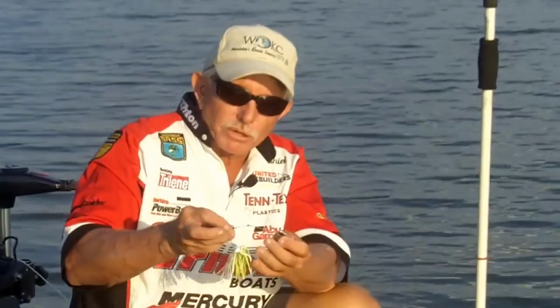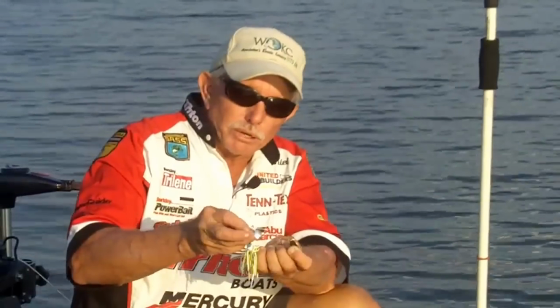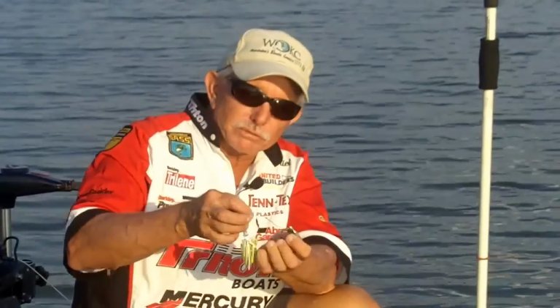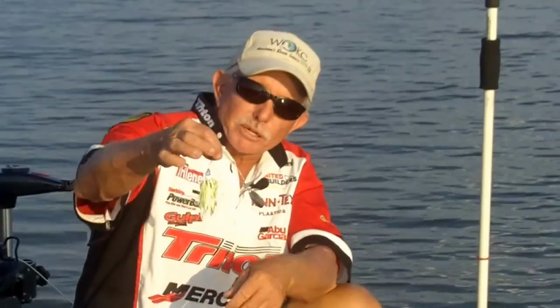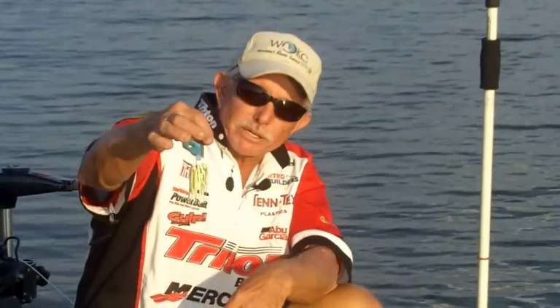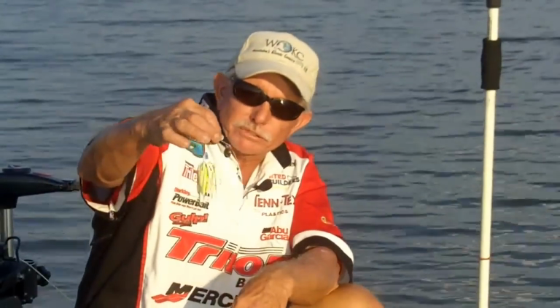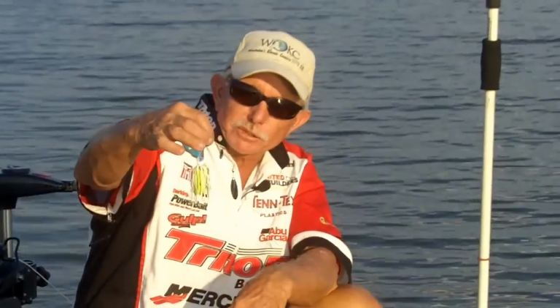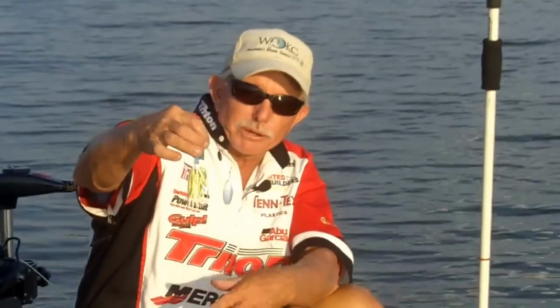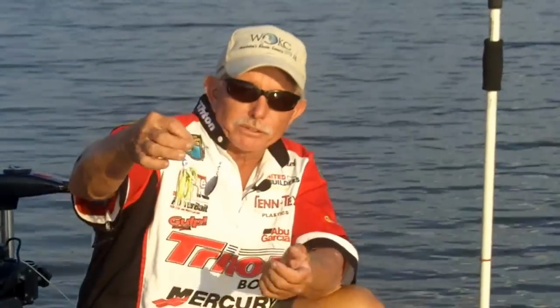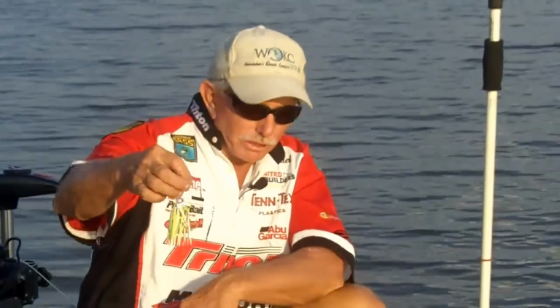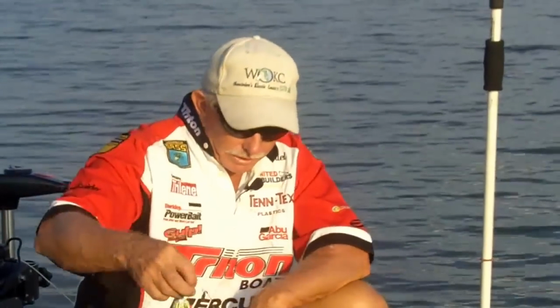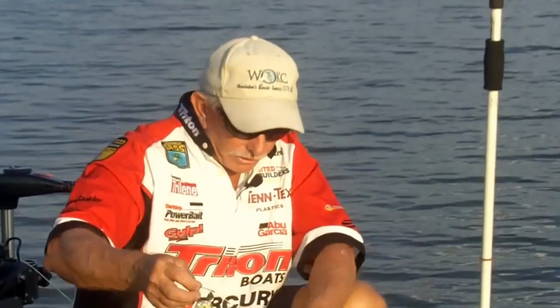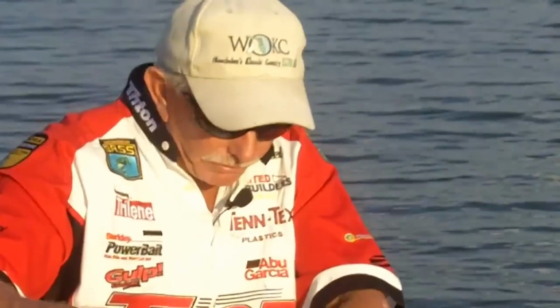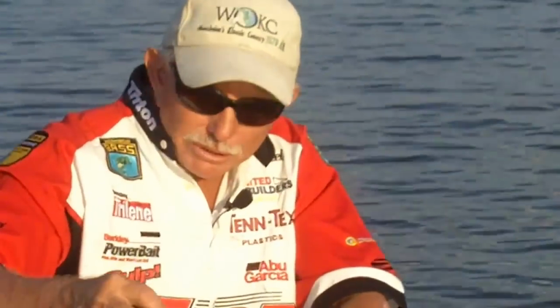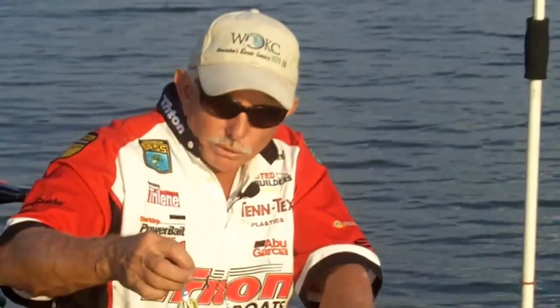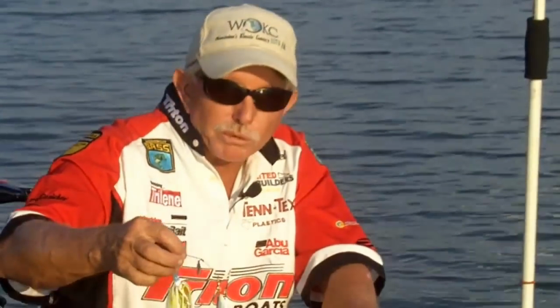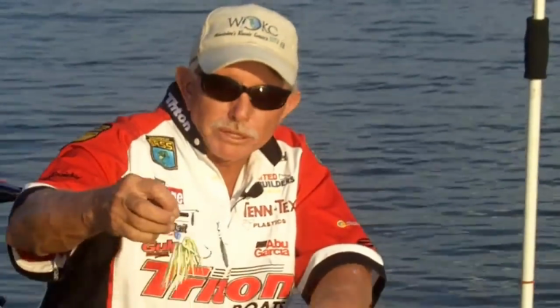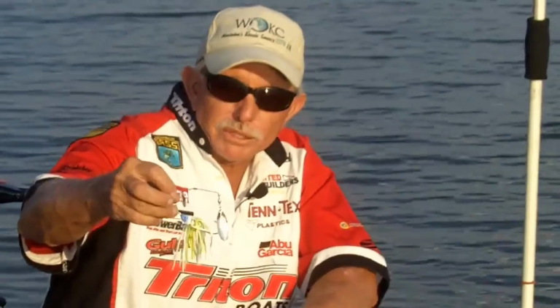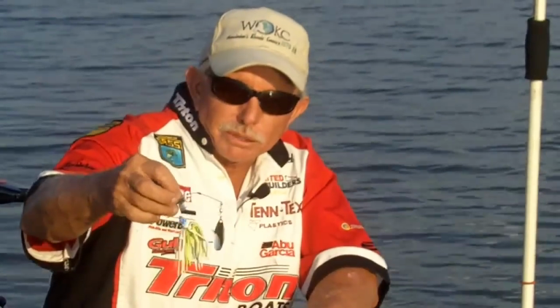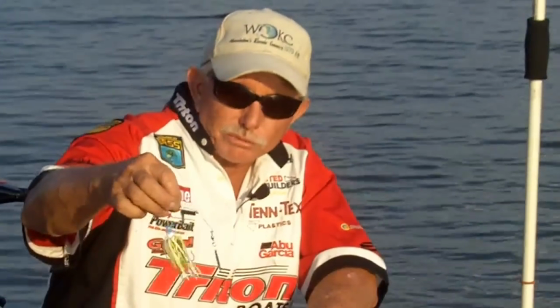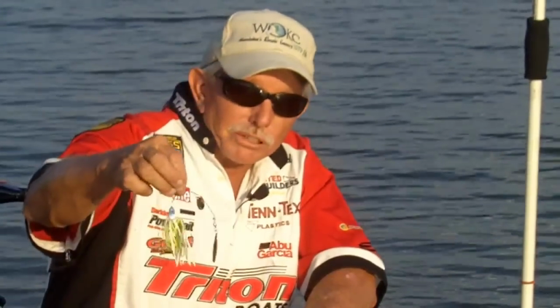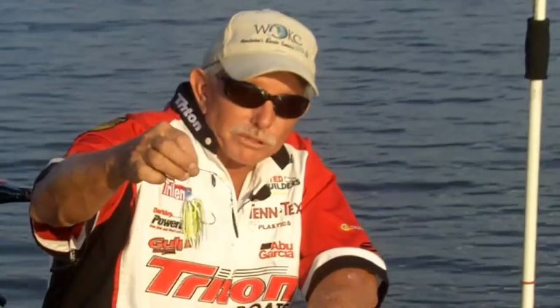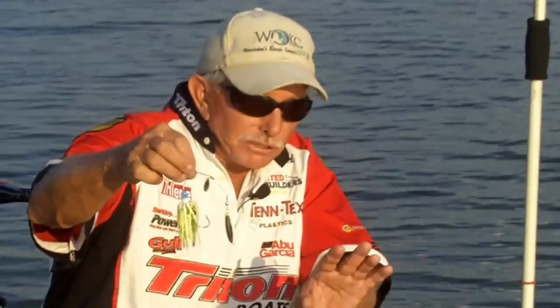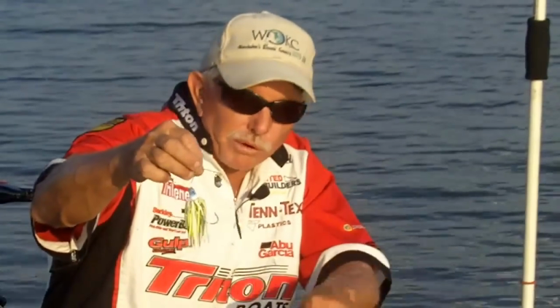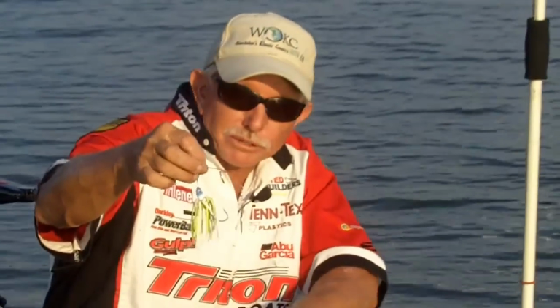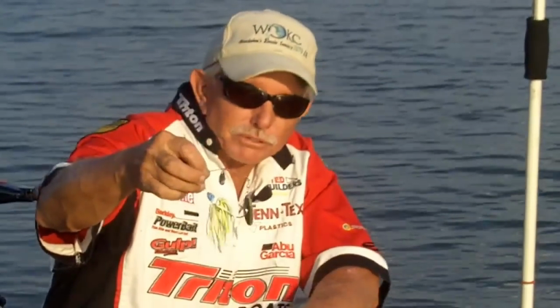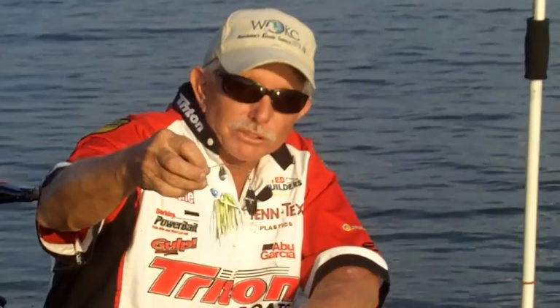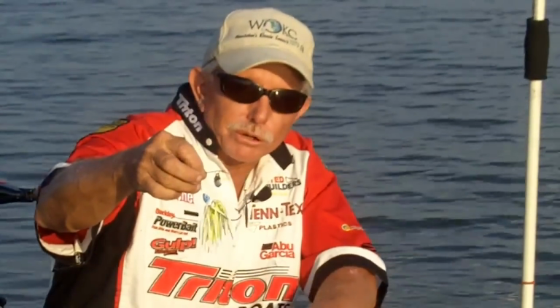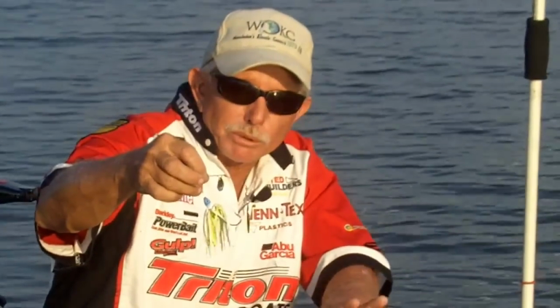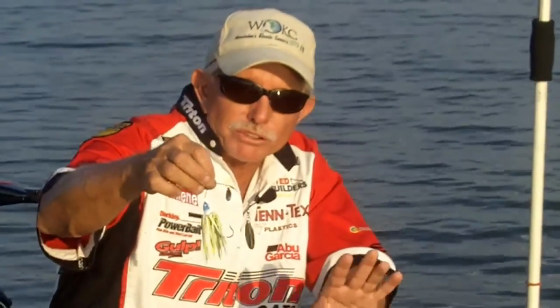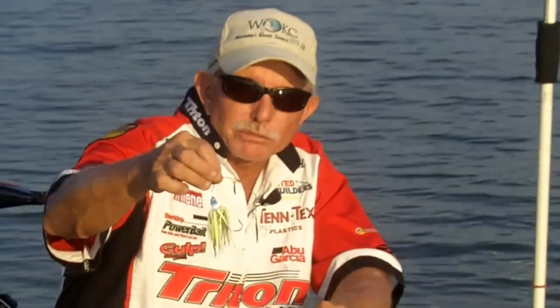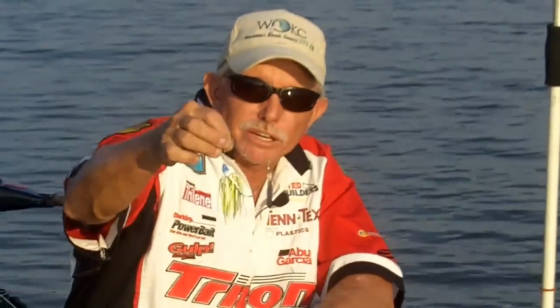A buck spinnerbait is as good a spinnerbait as you can throw. I'm either going to a little one or a big one, but this one really works good in this kind of water, especially on Lake Okeechobee when you're fishing fast.